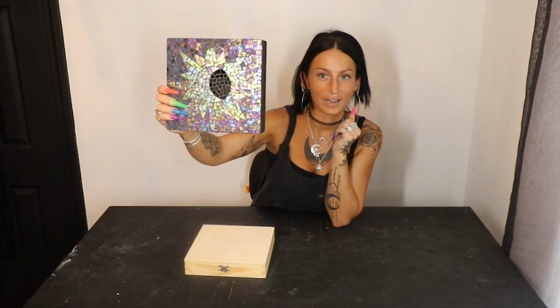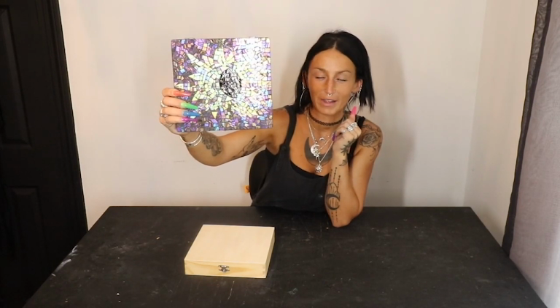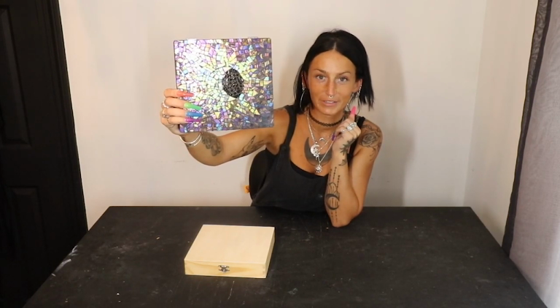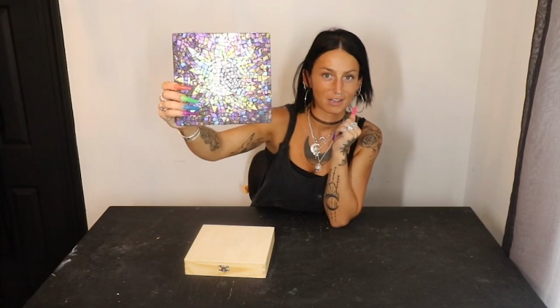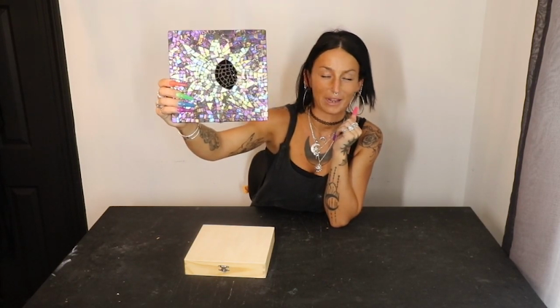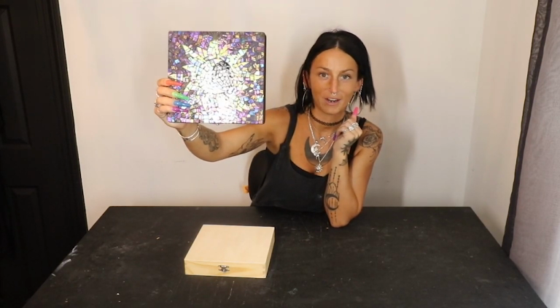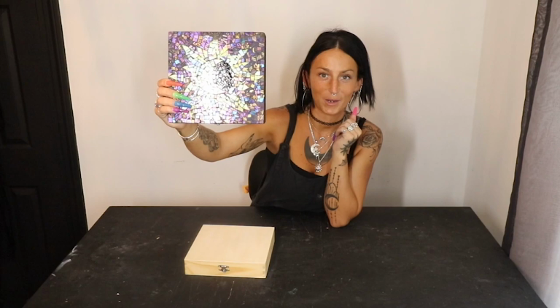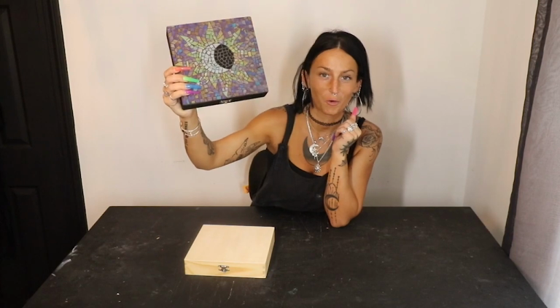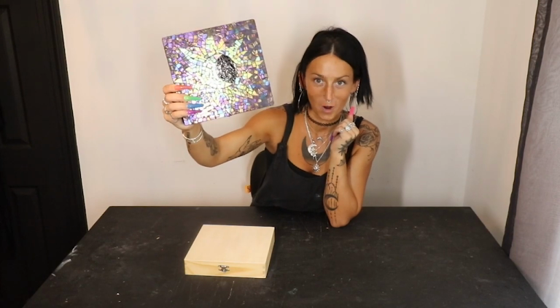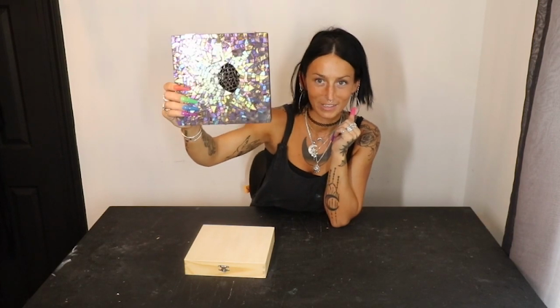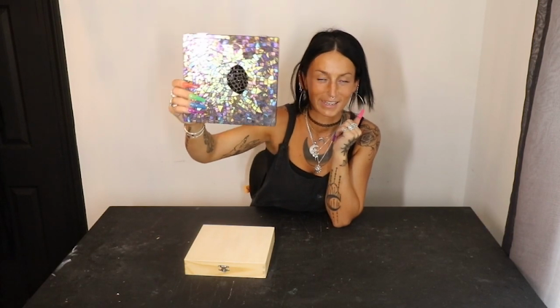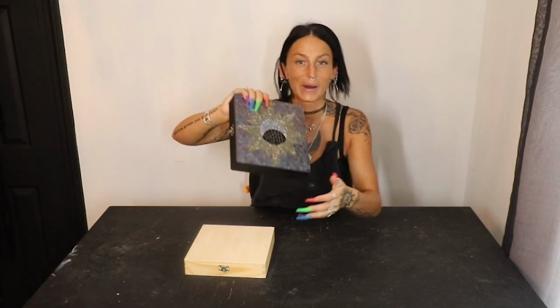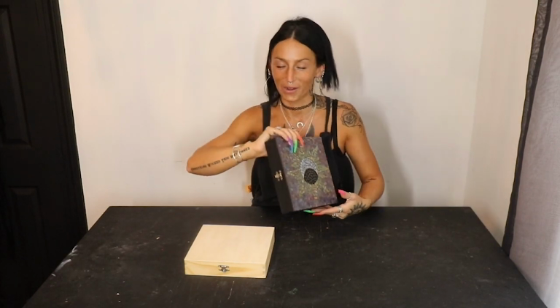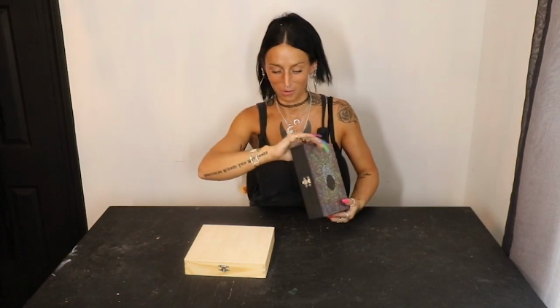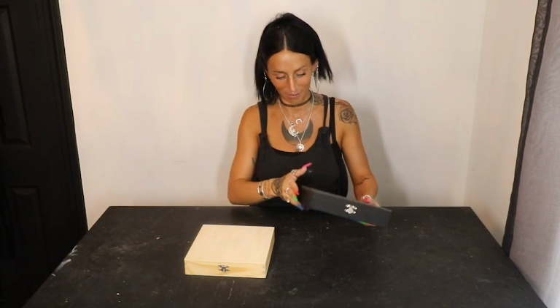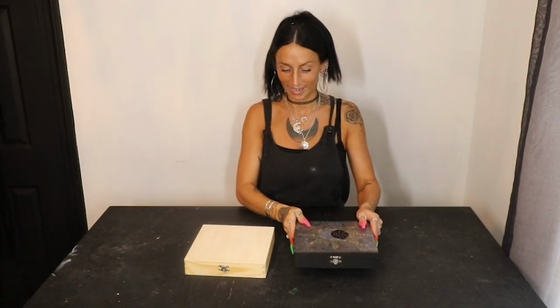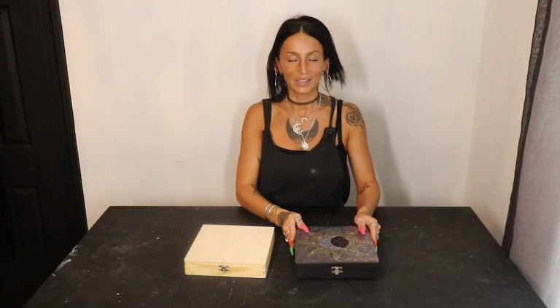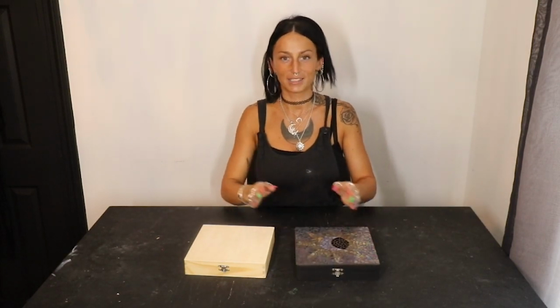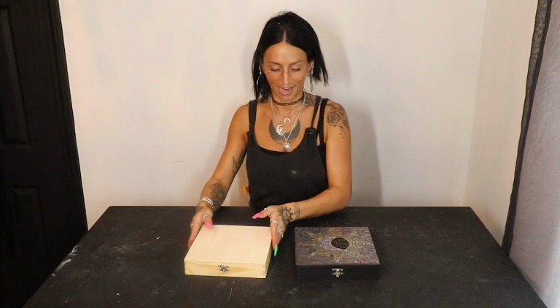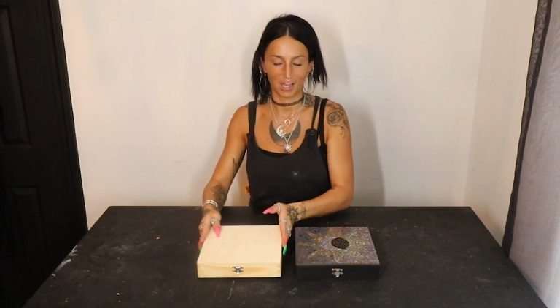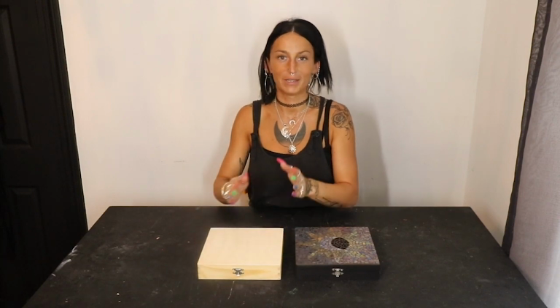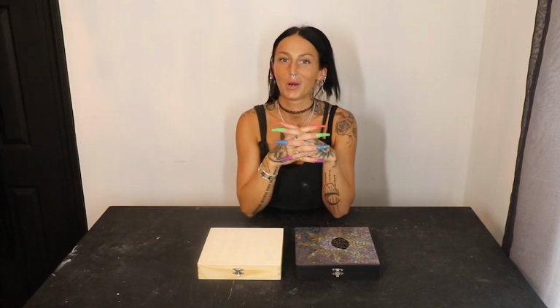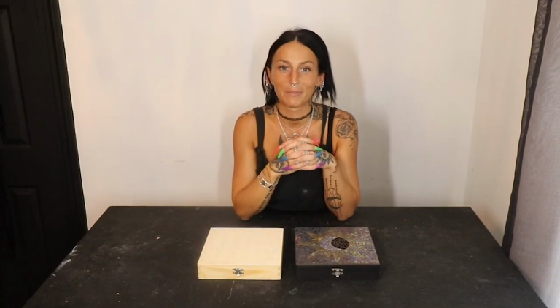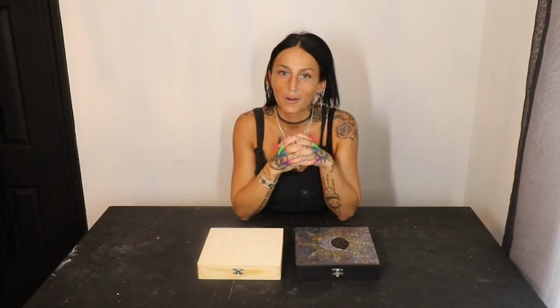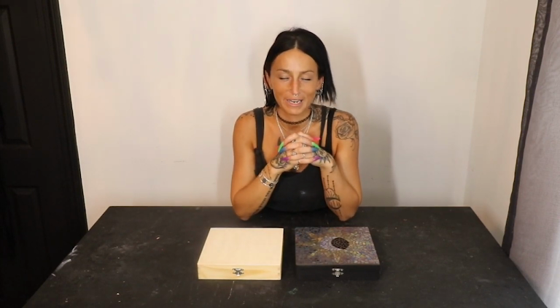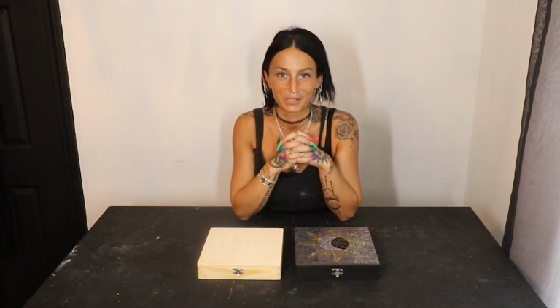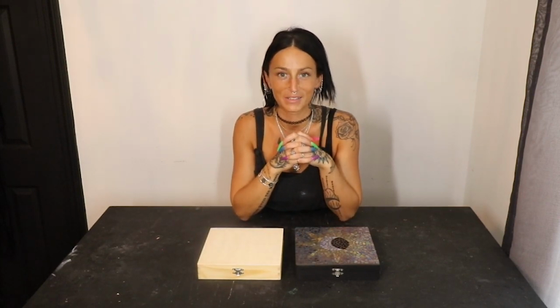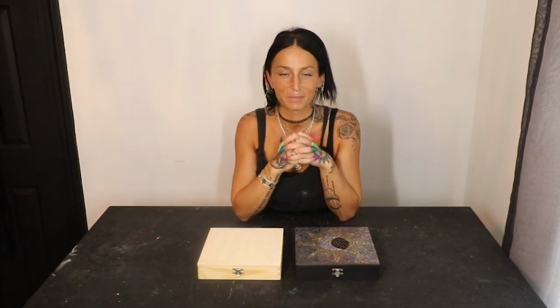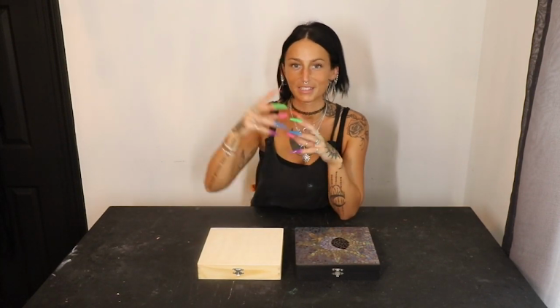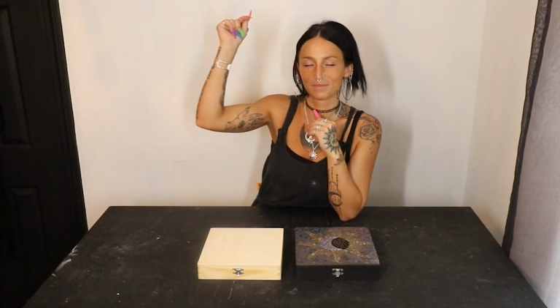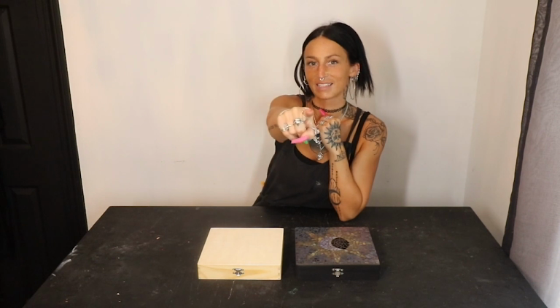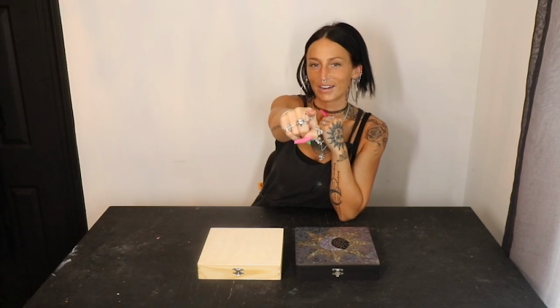Look at all that color in there — it's not just black and white. Are you proud of me or what? It came out so cool. If a McDonald's mosaic sounds like something you're into, let's get started.